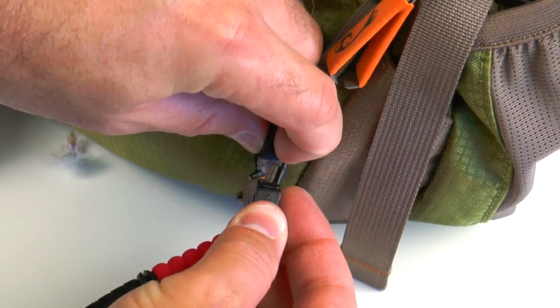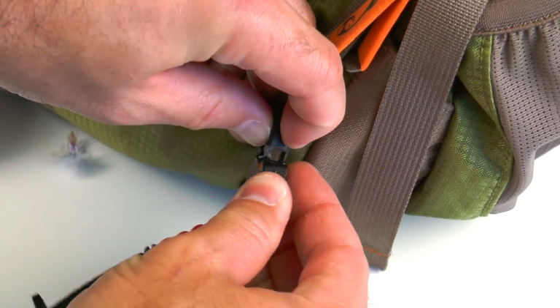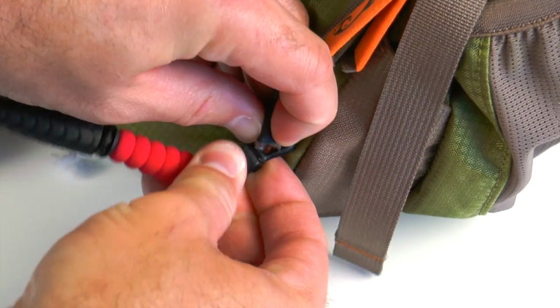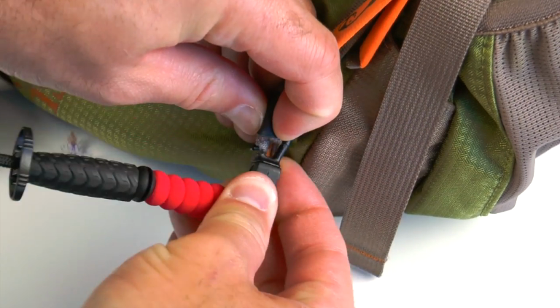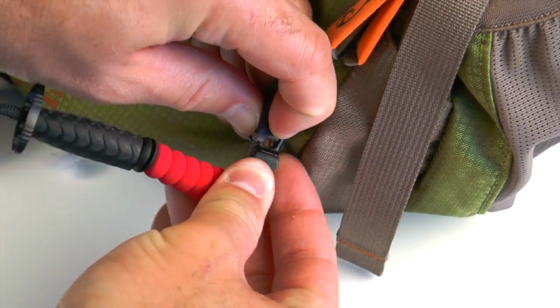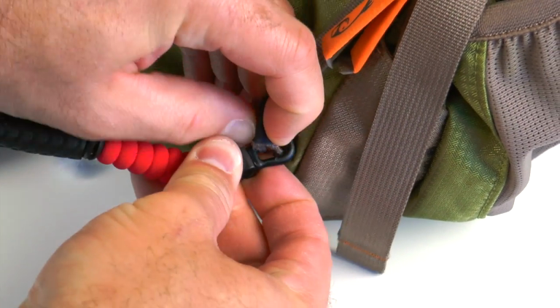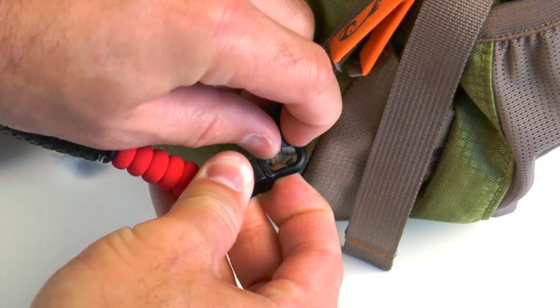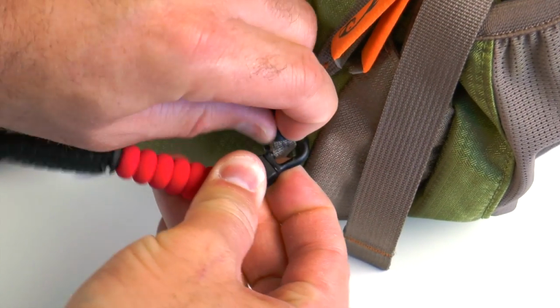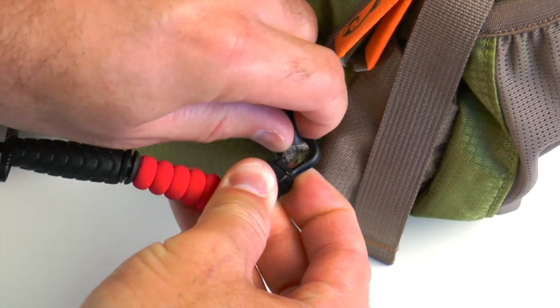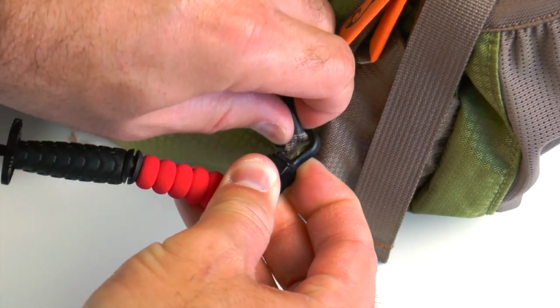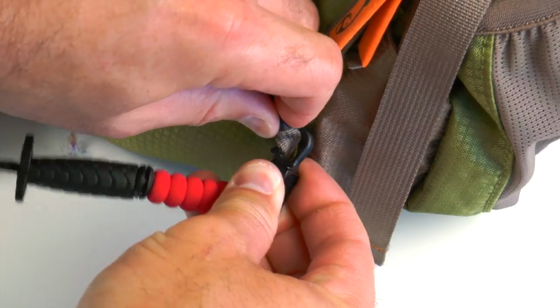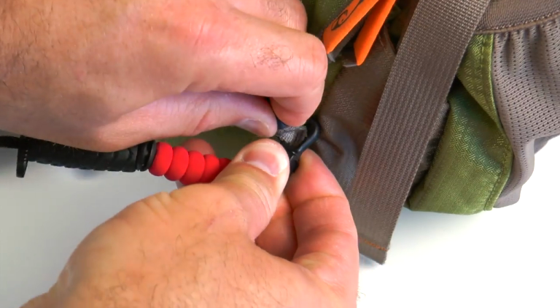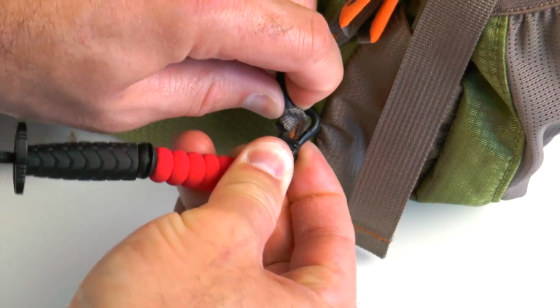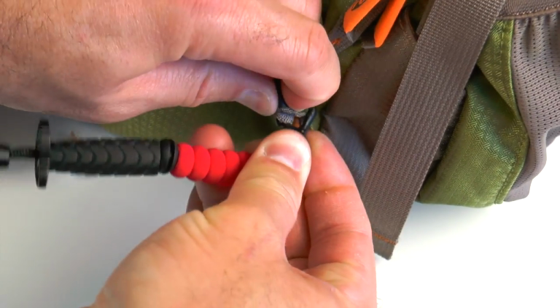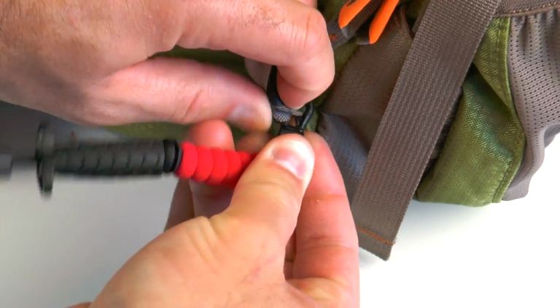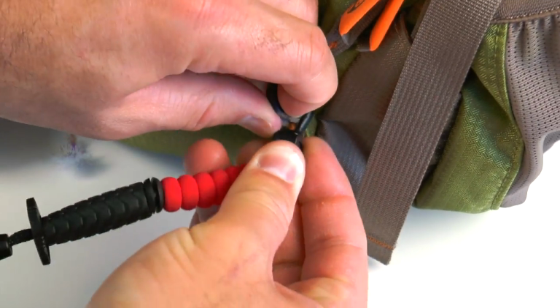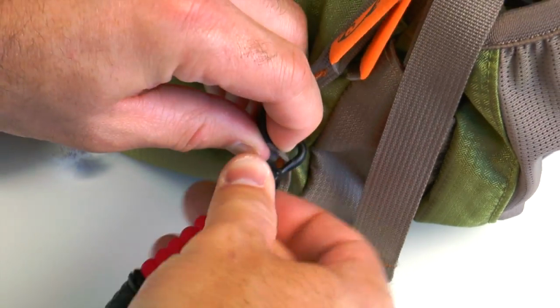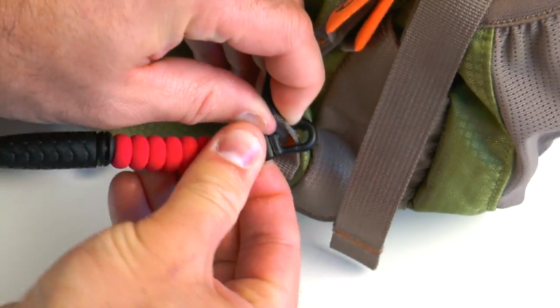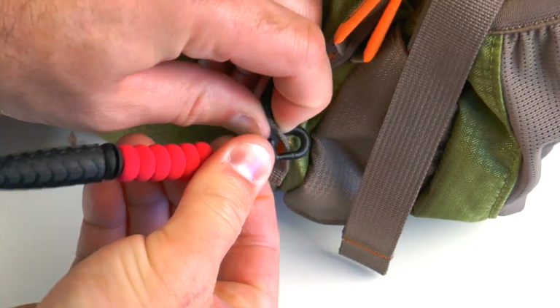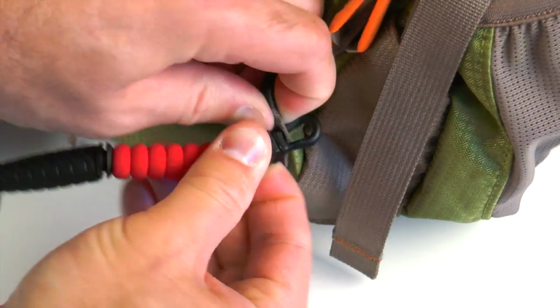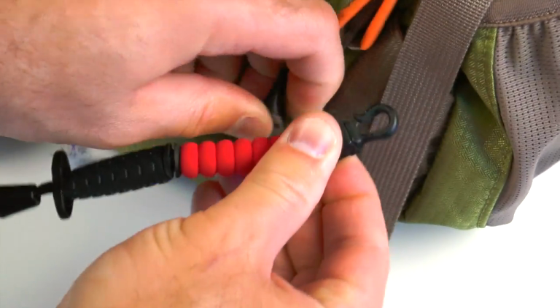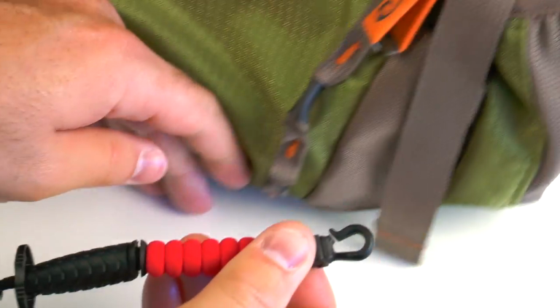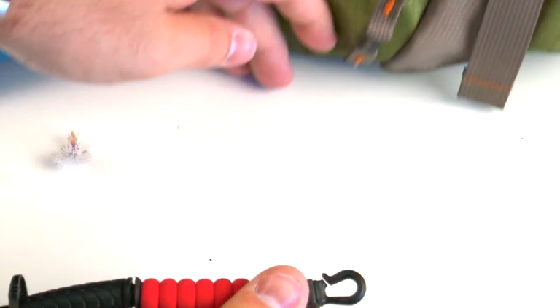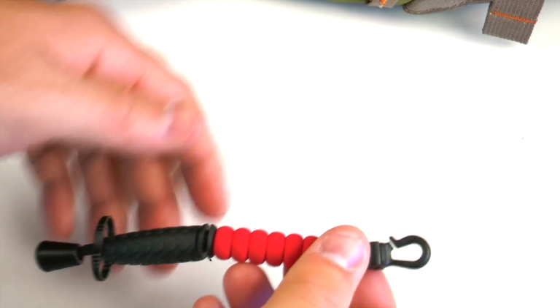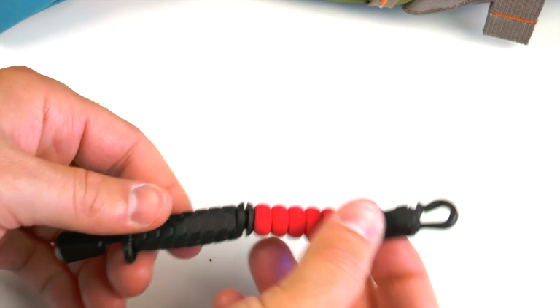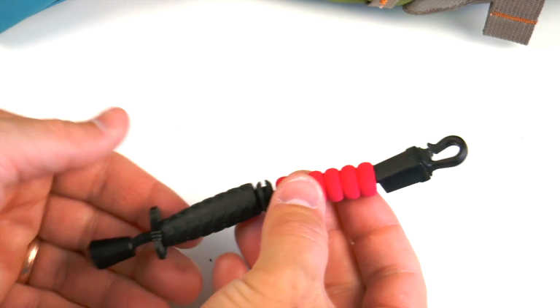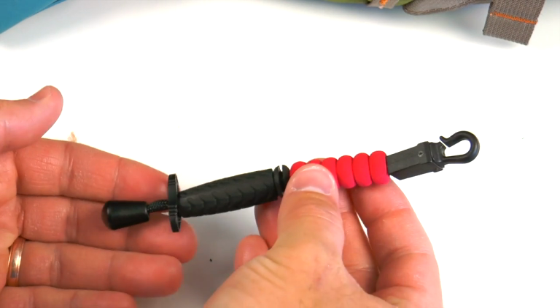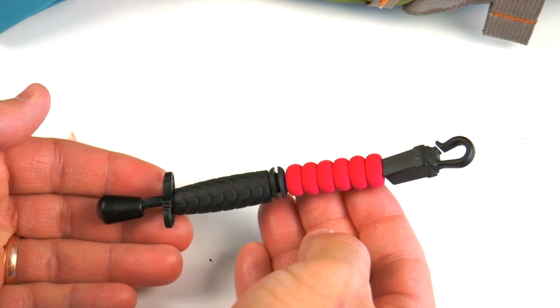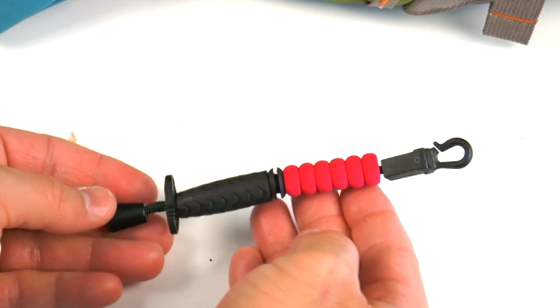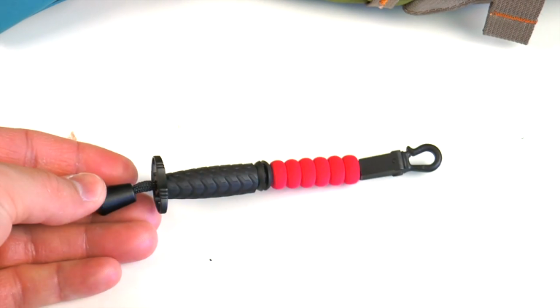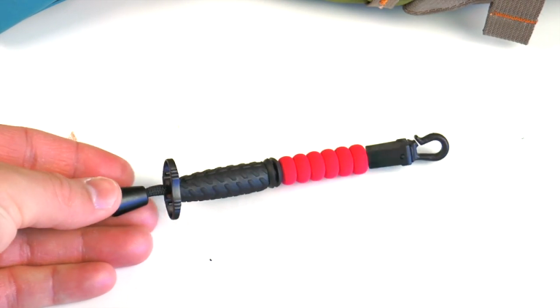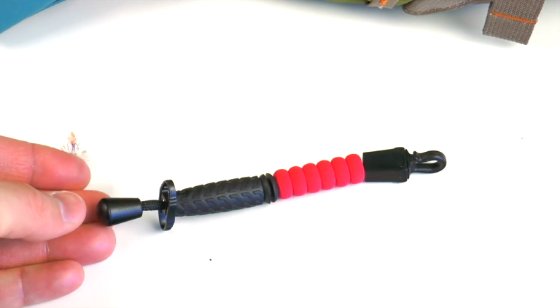To remove, you can just simply back it off. It's a little harder to remove than it is to put on, but that's a good thing — that way it just doesn't fall off in the bushes when you don't want it to. And that is the Fly Trap Fly Patch.